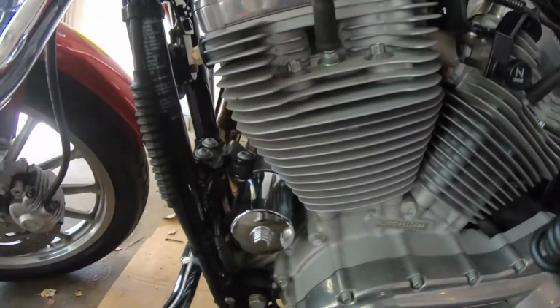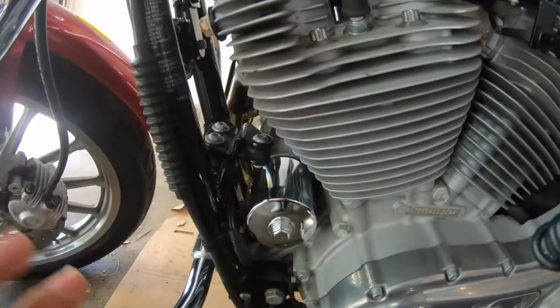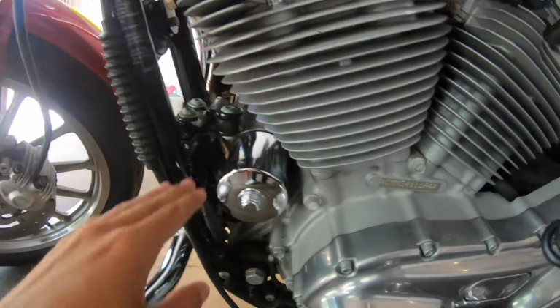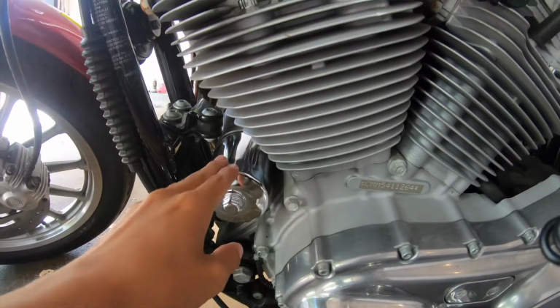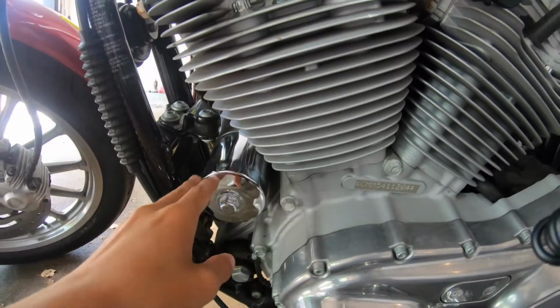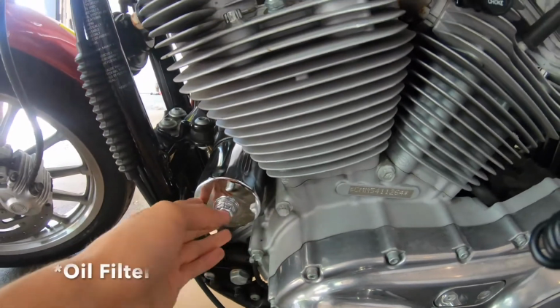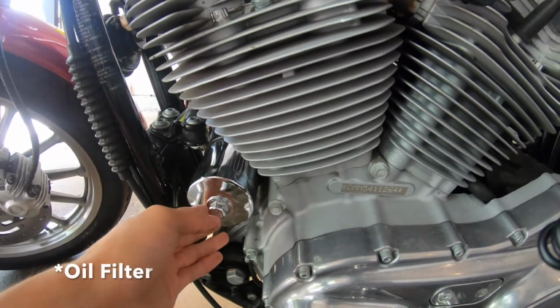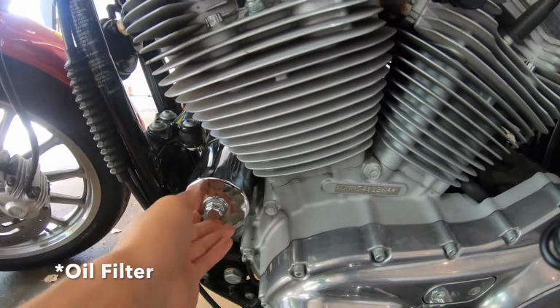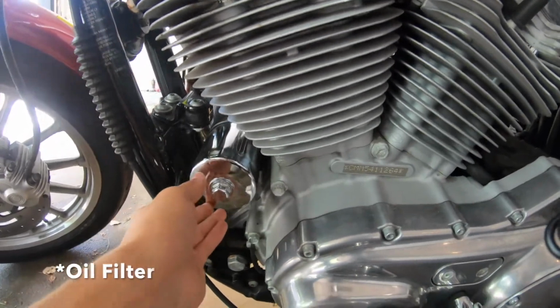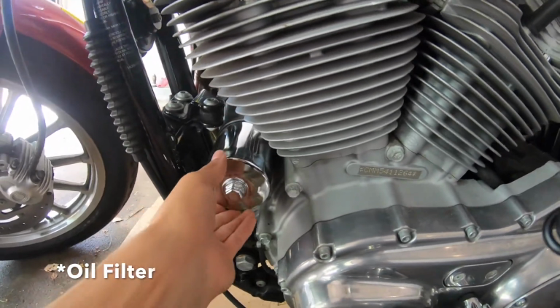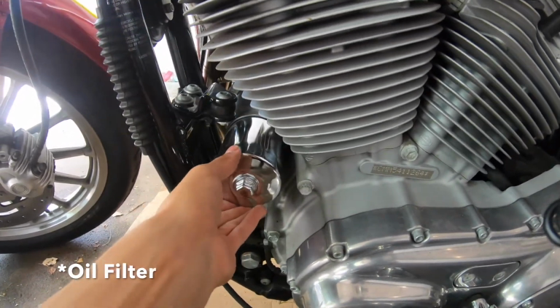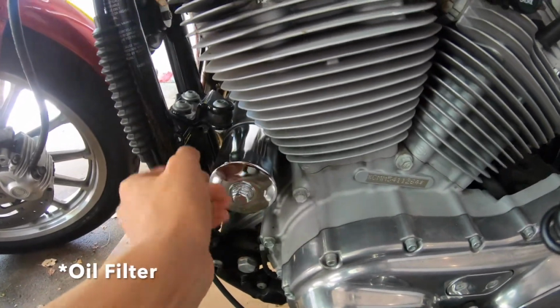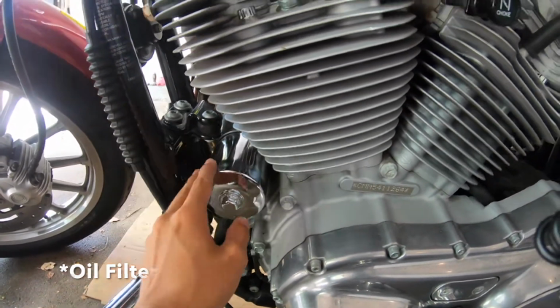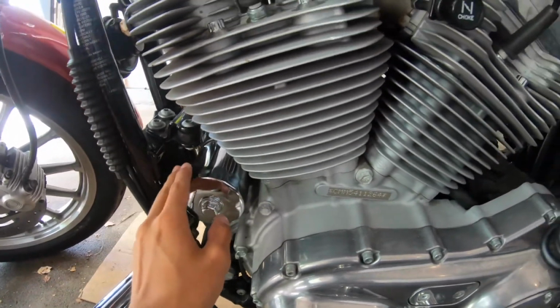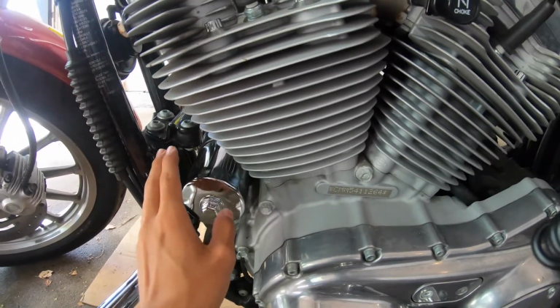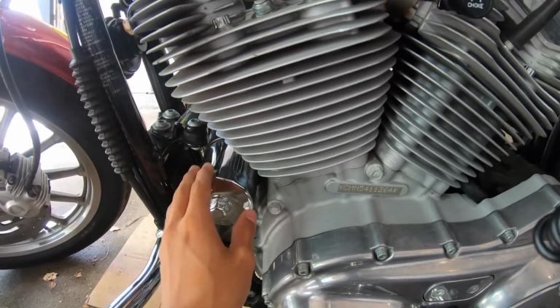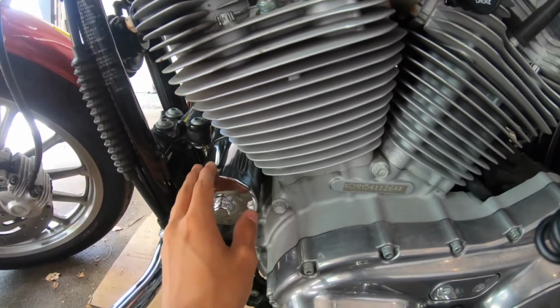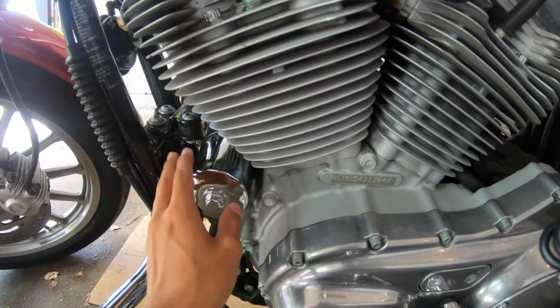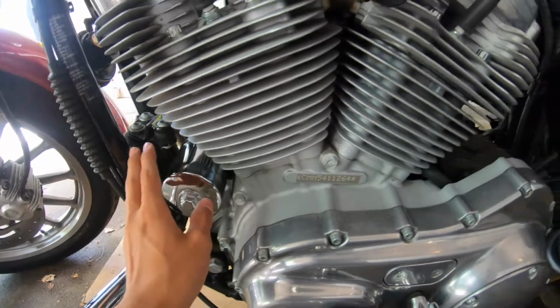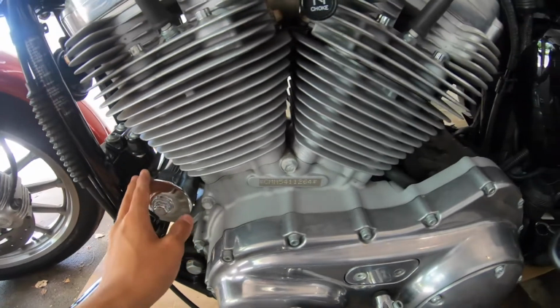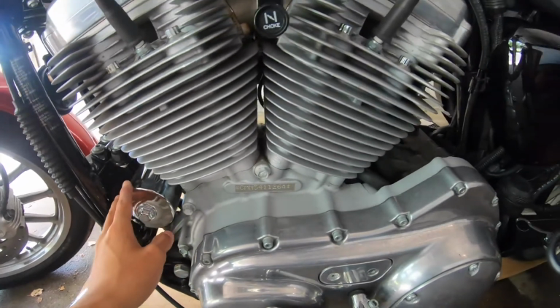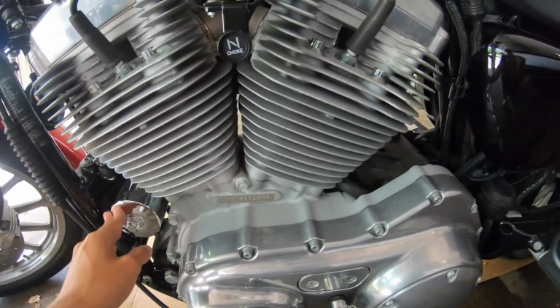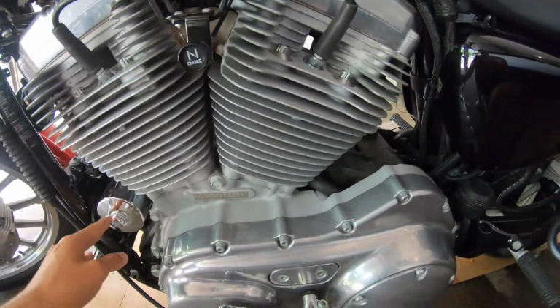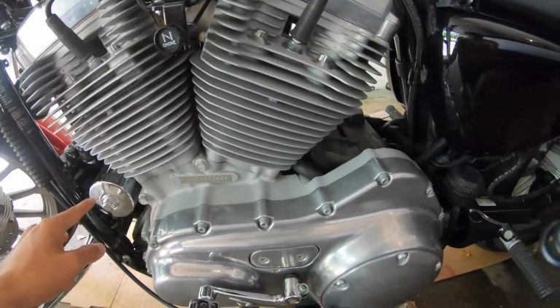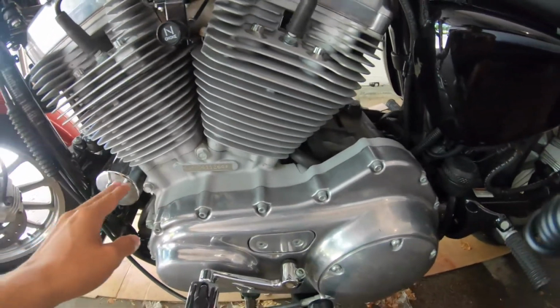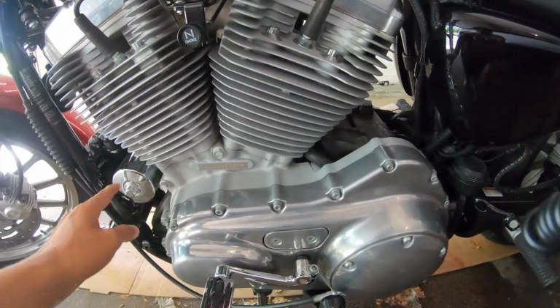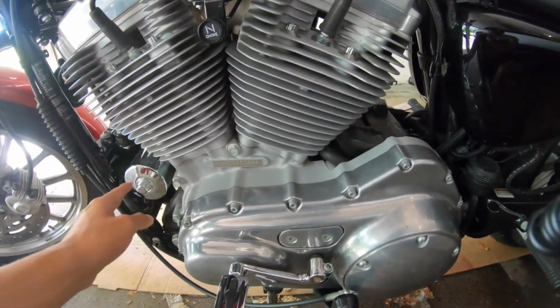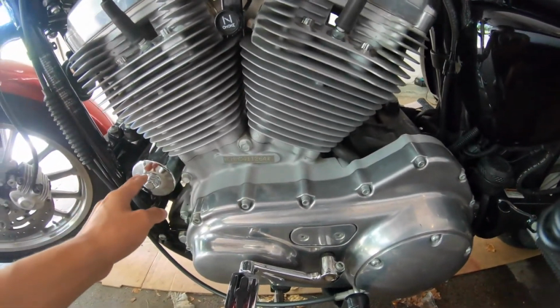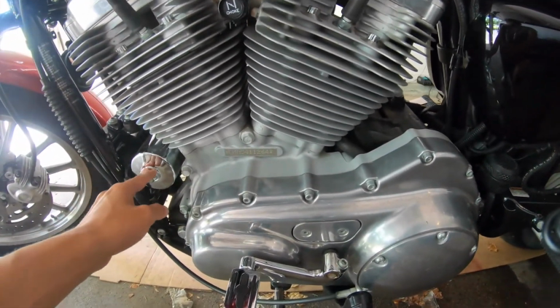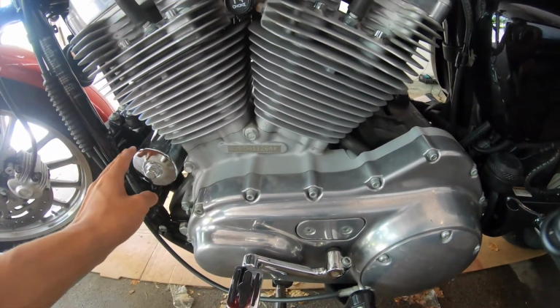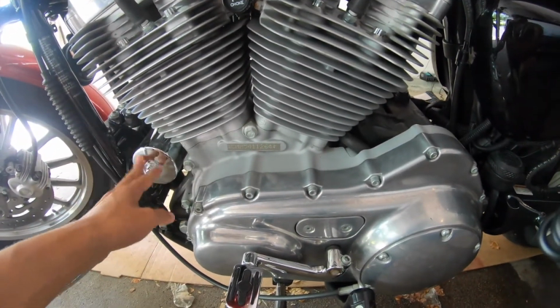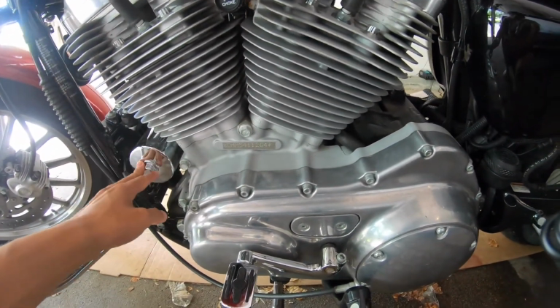Here you have your oil. This is what you change when doing an oil change for this Harley, which I should be doing by next summer.